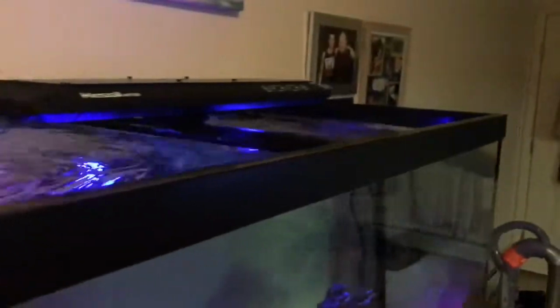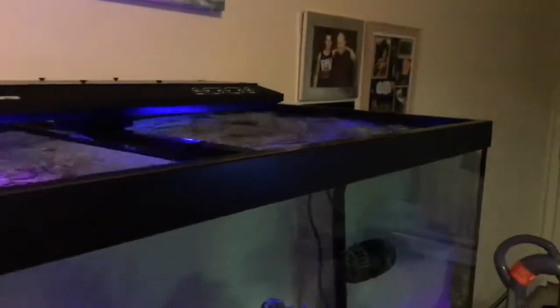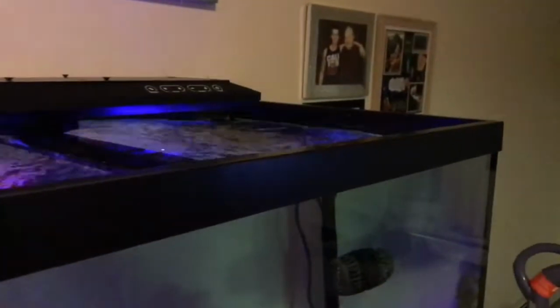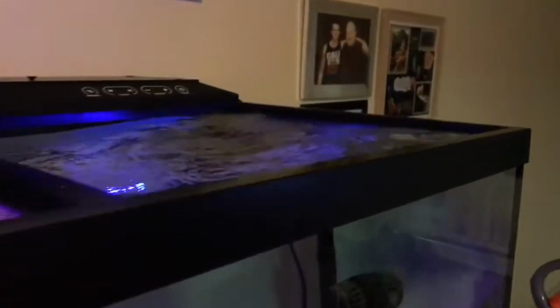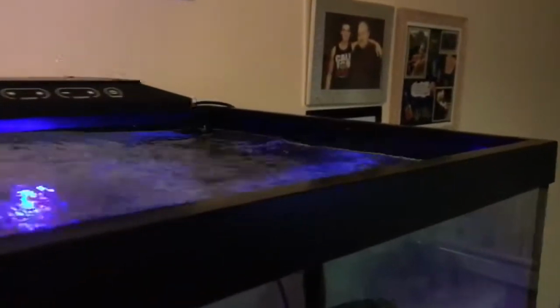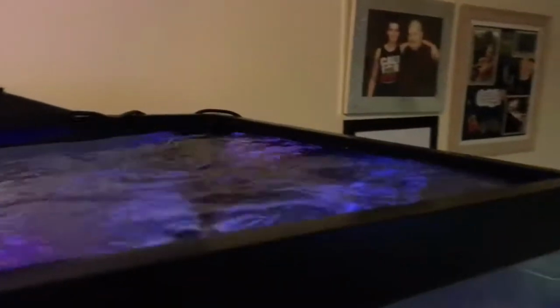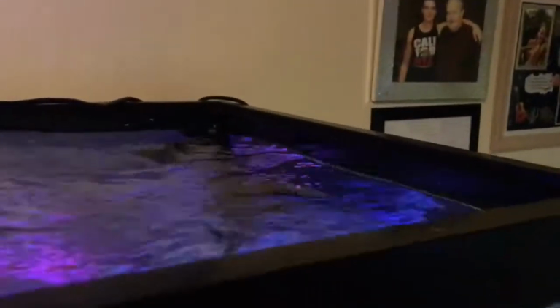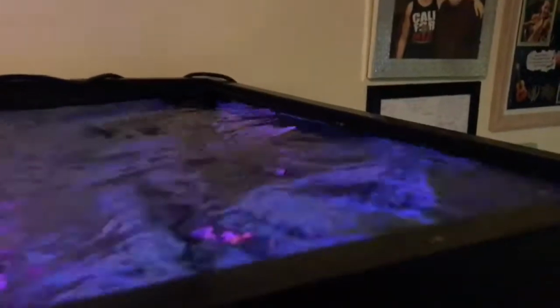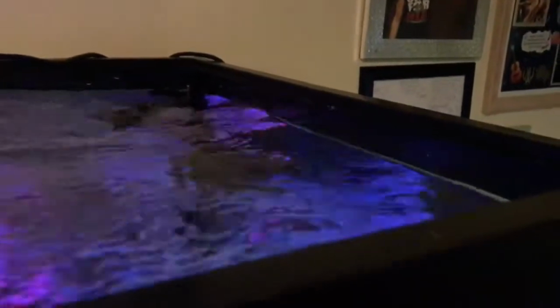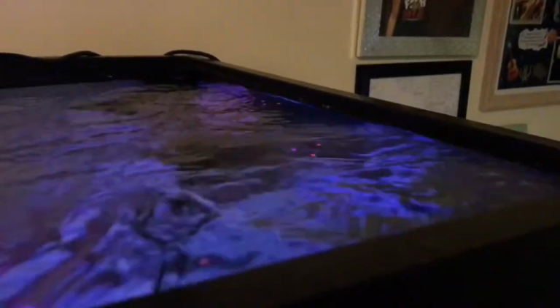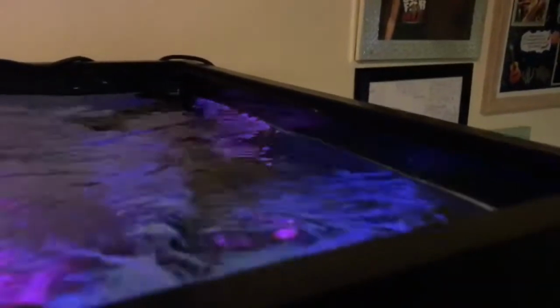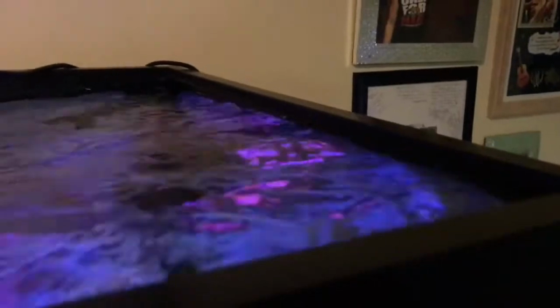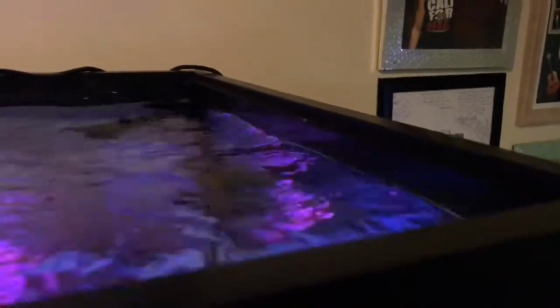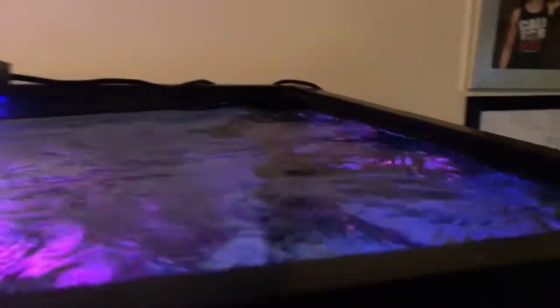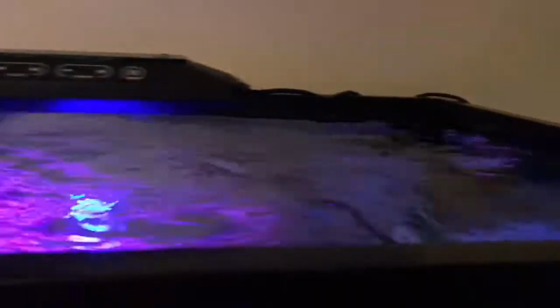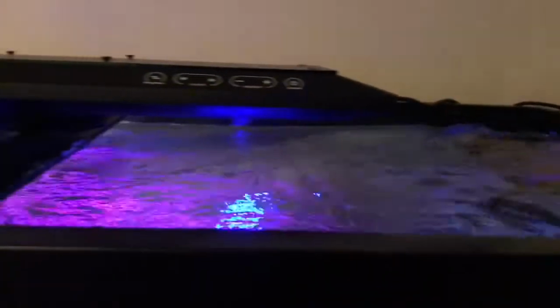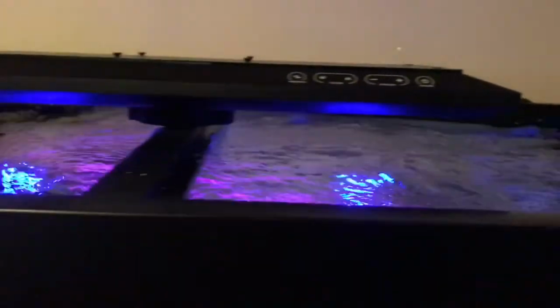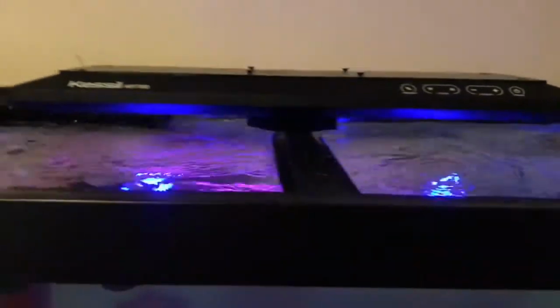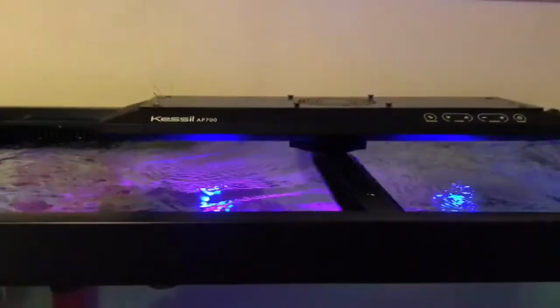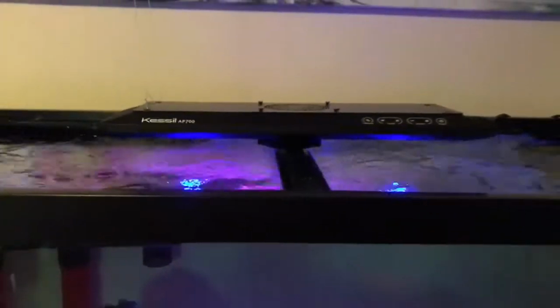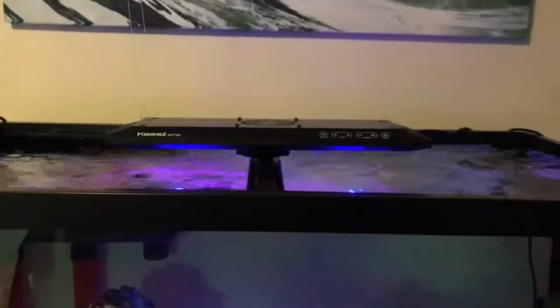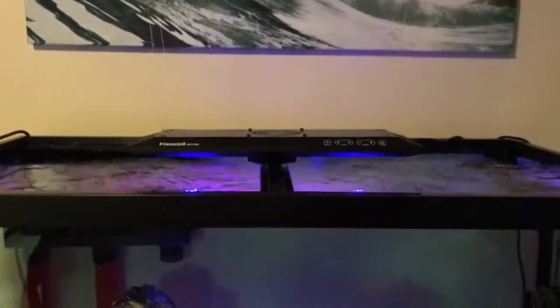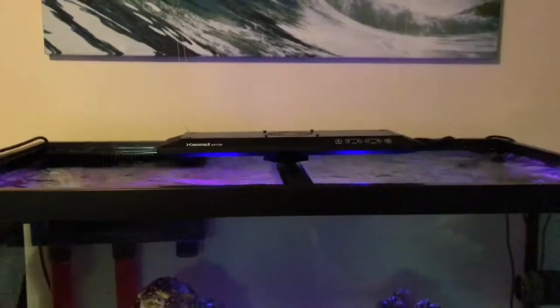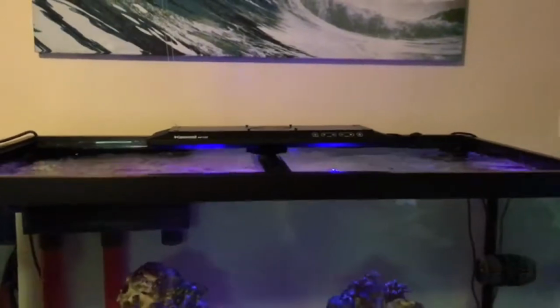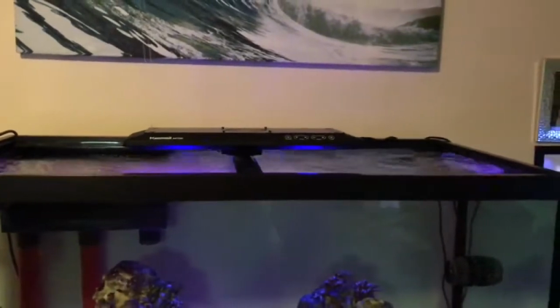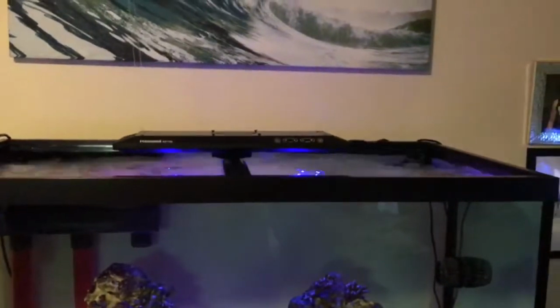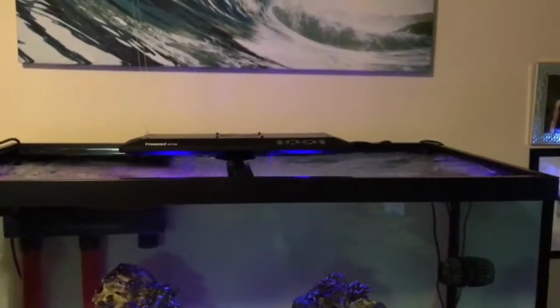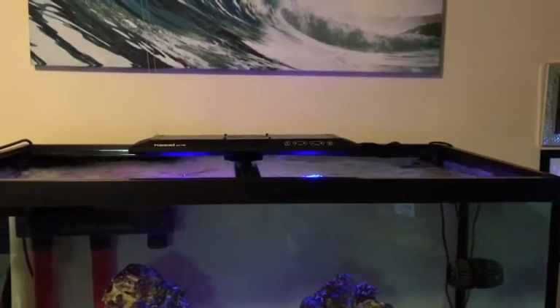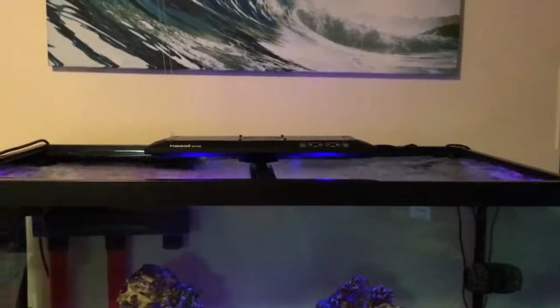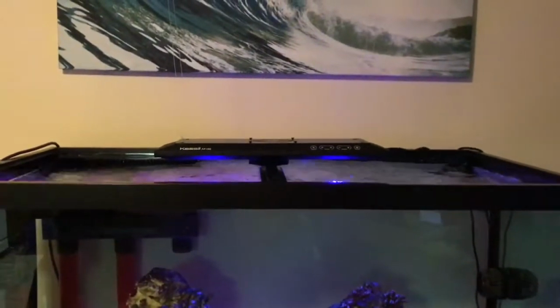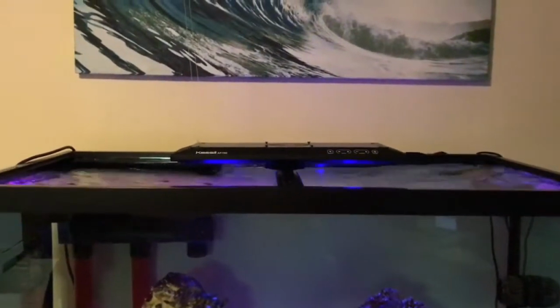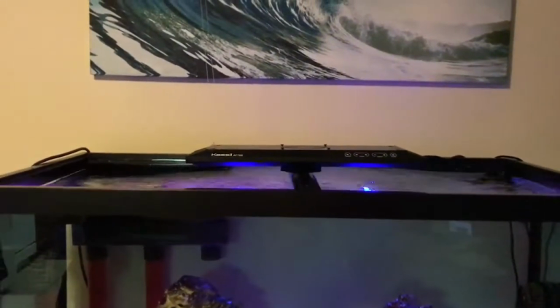It's pretty insane. Water is almost coming out of the tank — it's hitting the rim every time. I mean, that is just nuts.